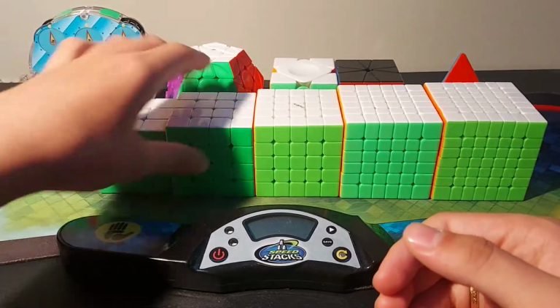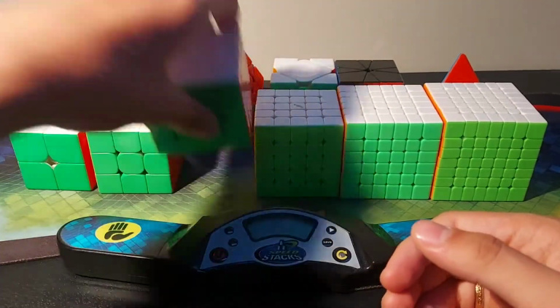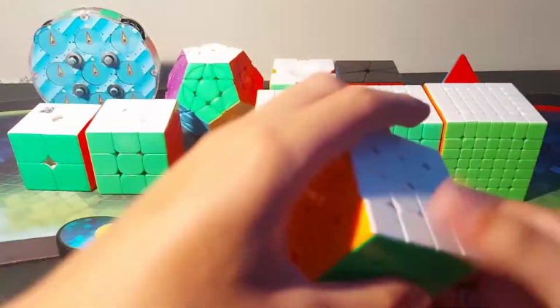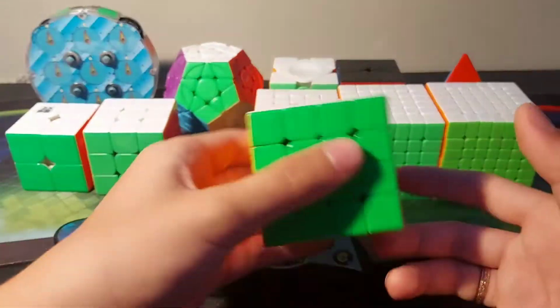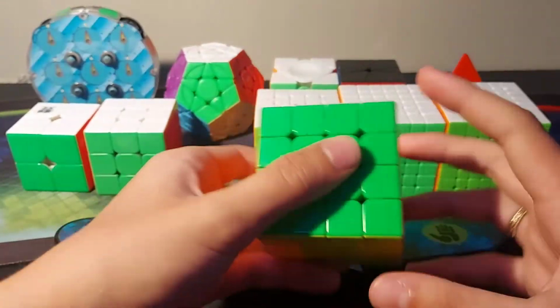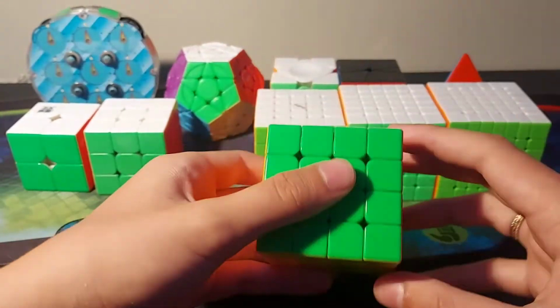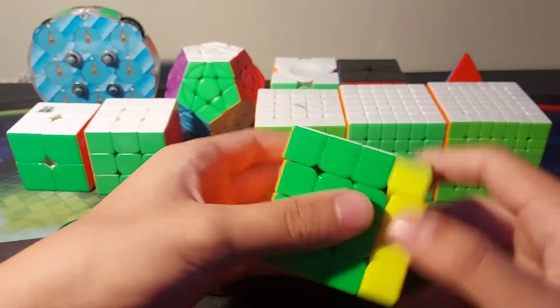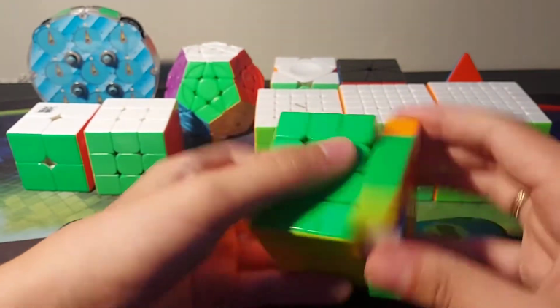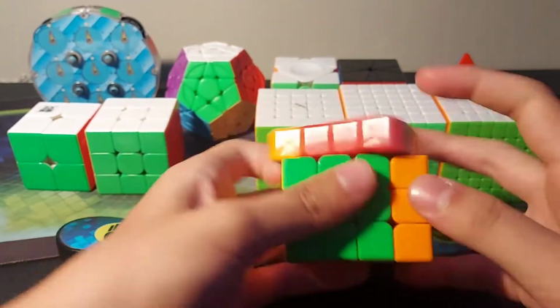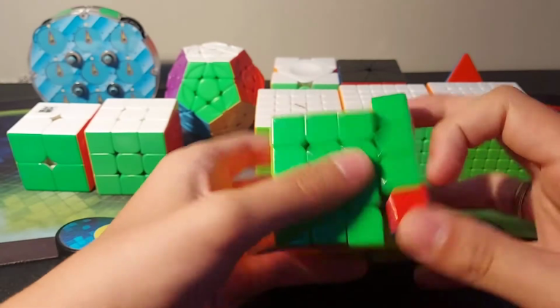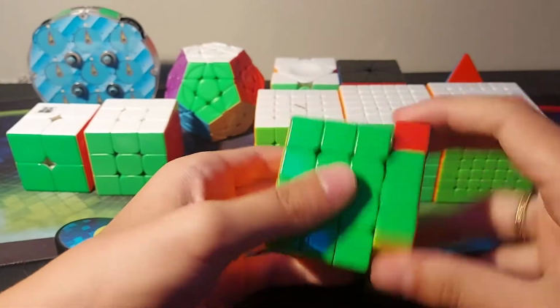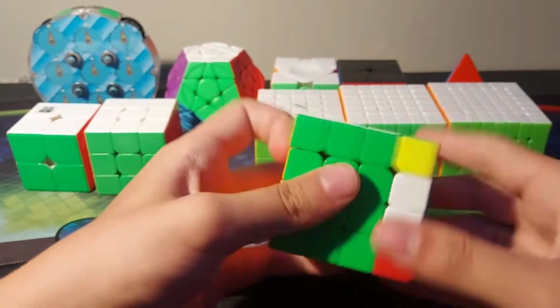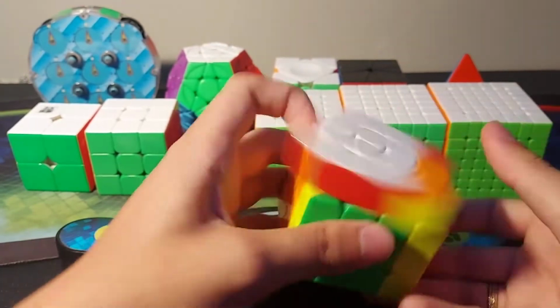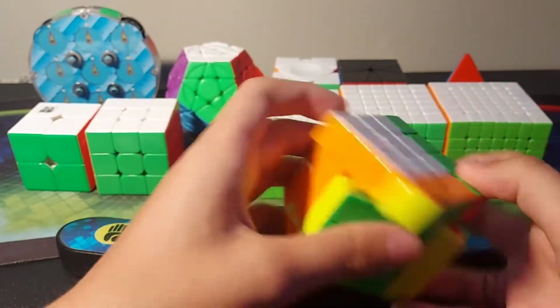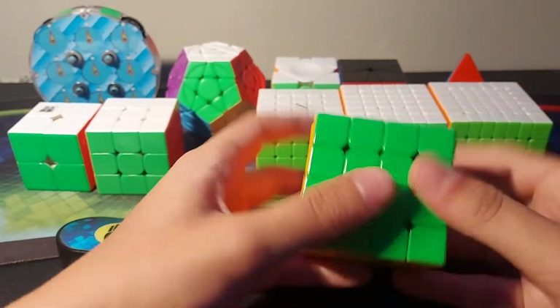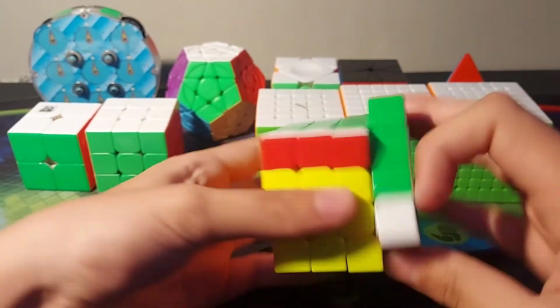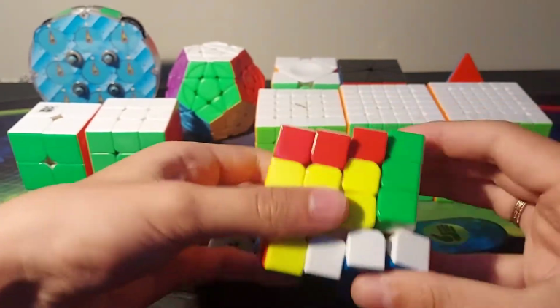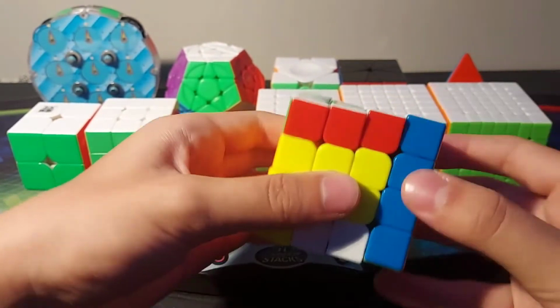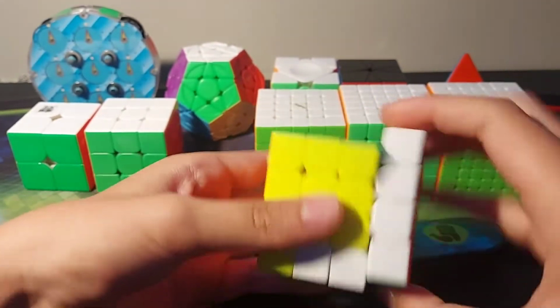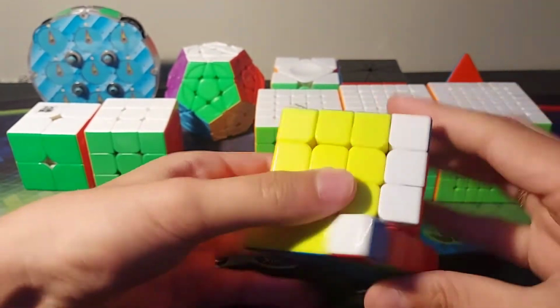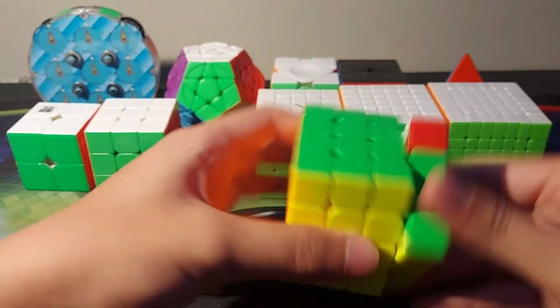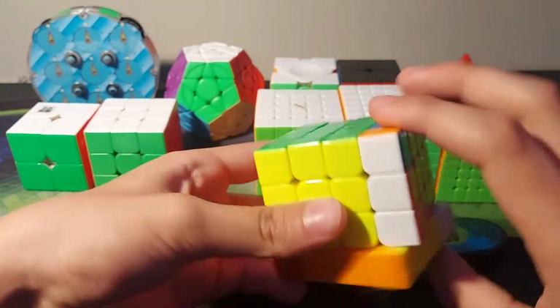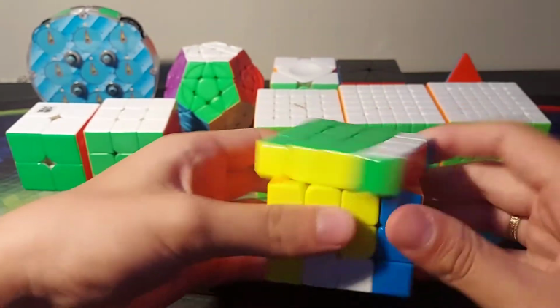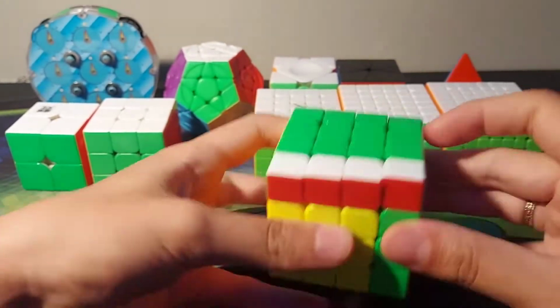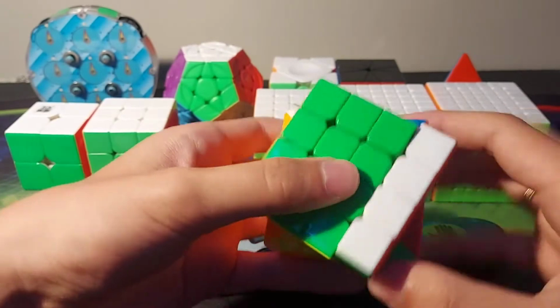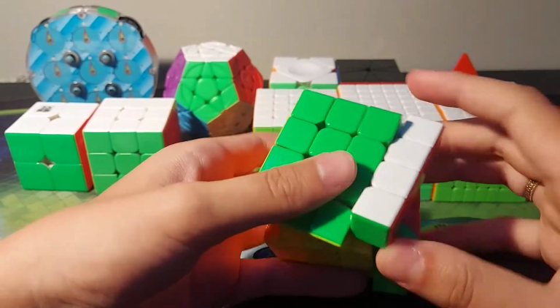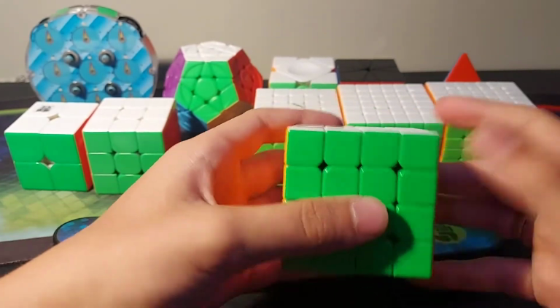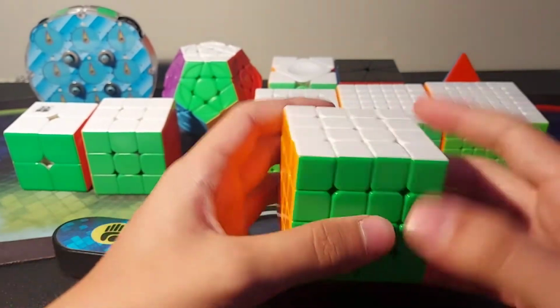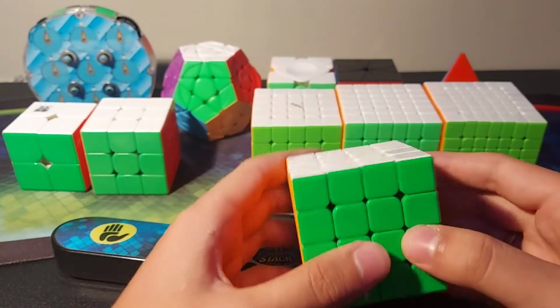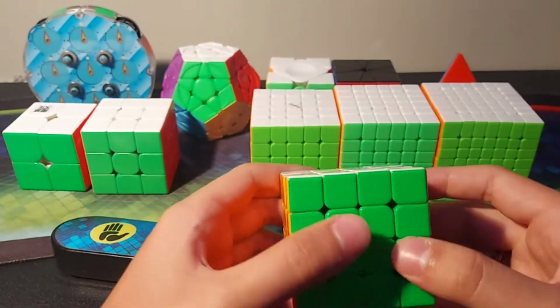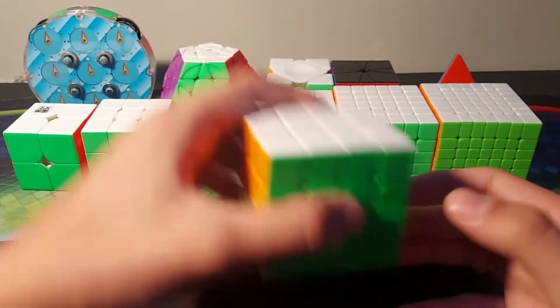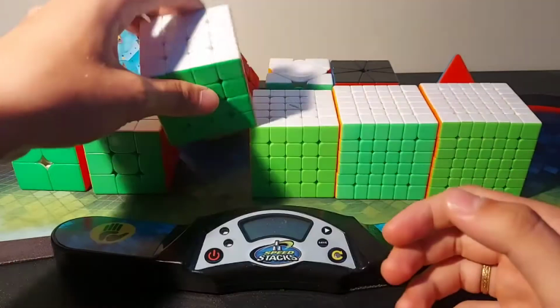For 4x4 this is the YJMGC. Finally an easy name for once. Really fast, controllable cube. Definitely better than the AUSU for me.